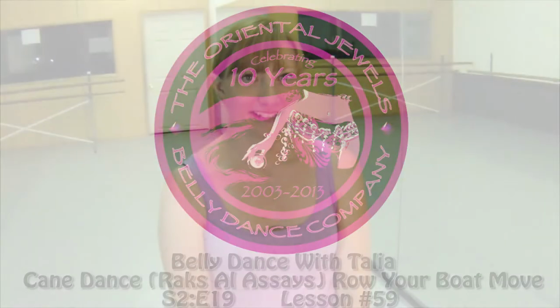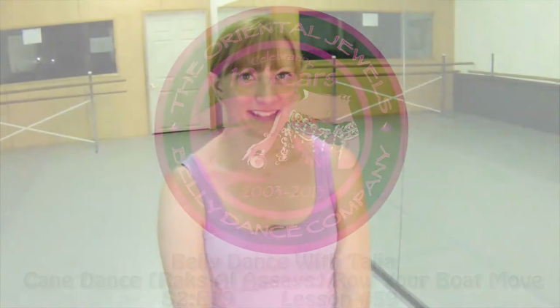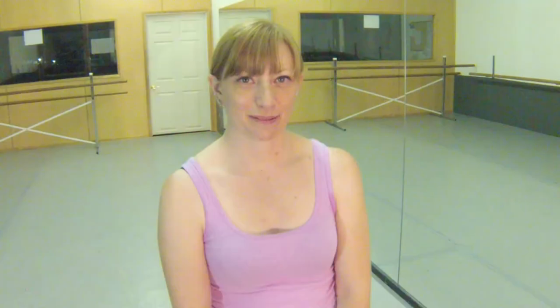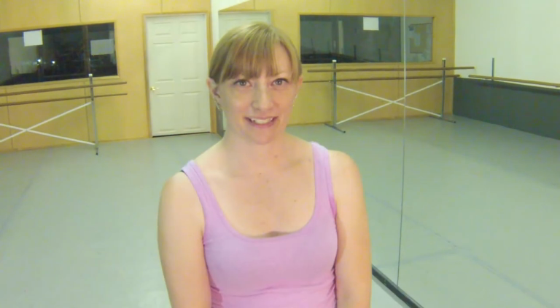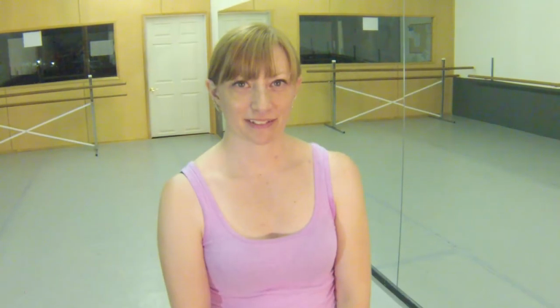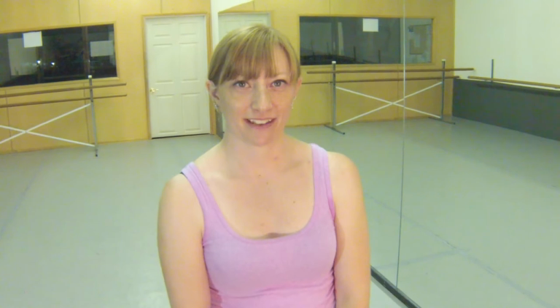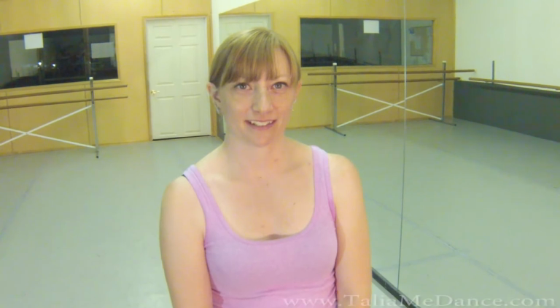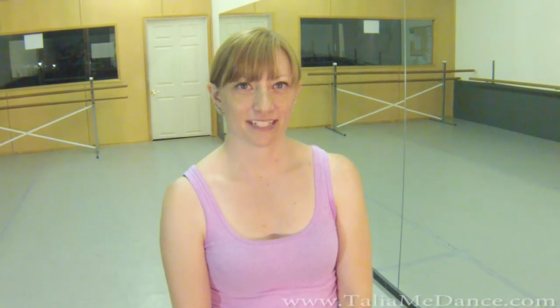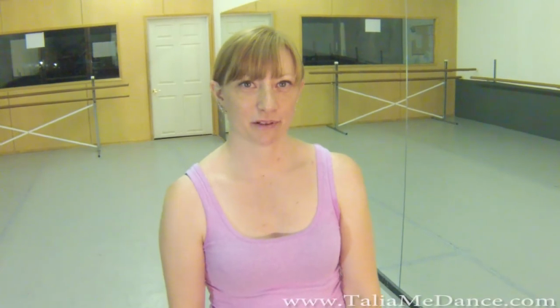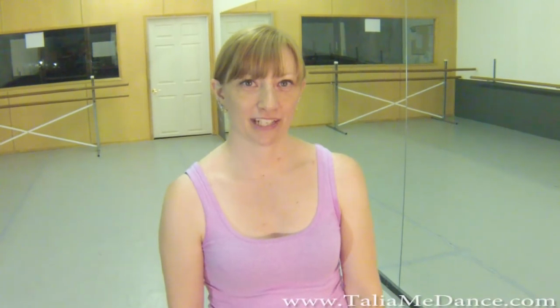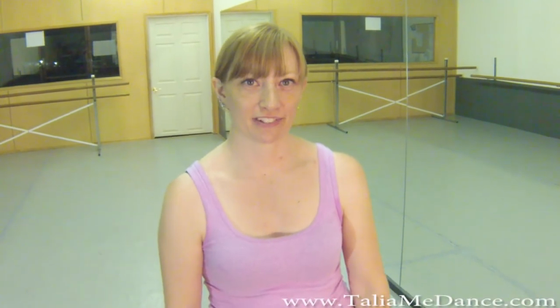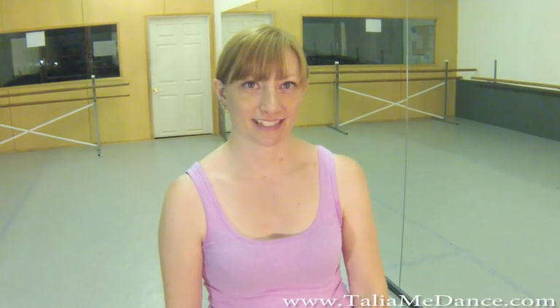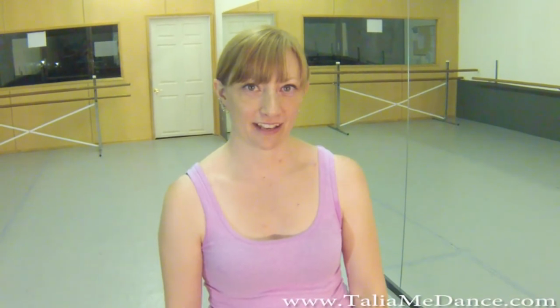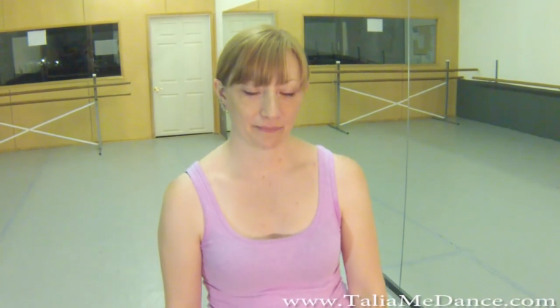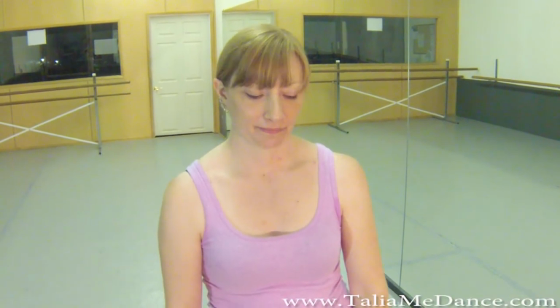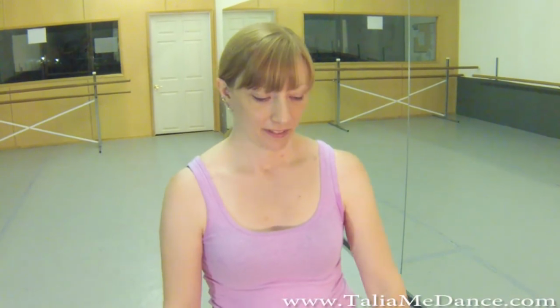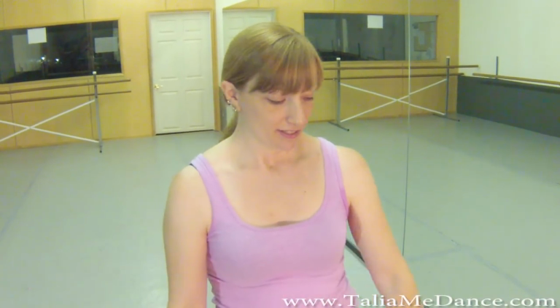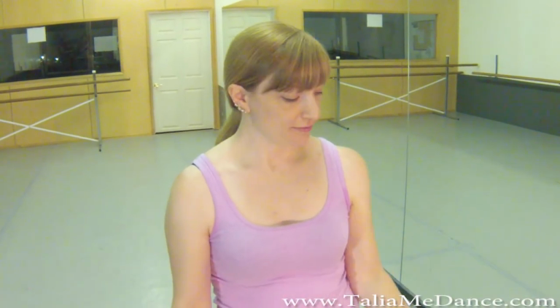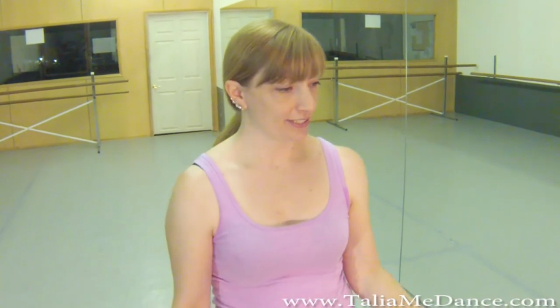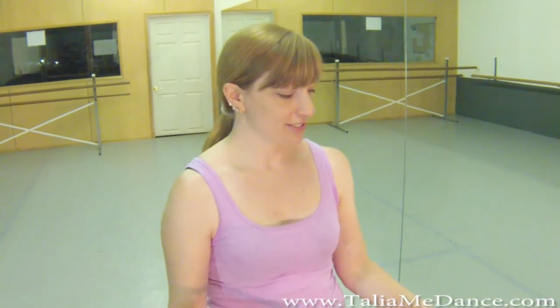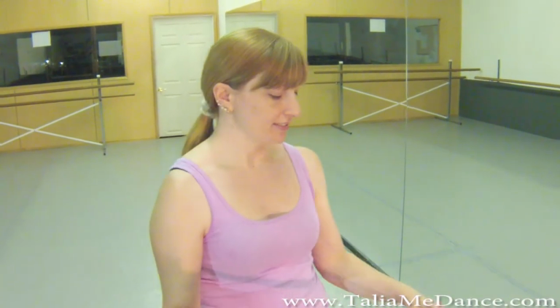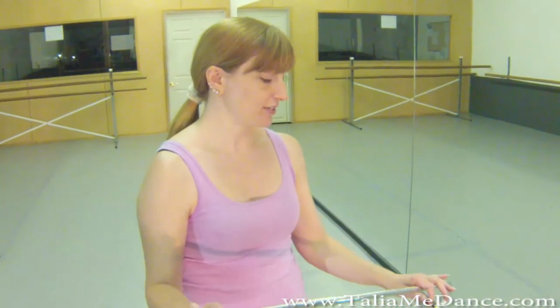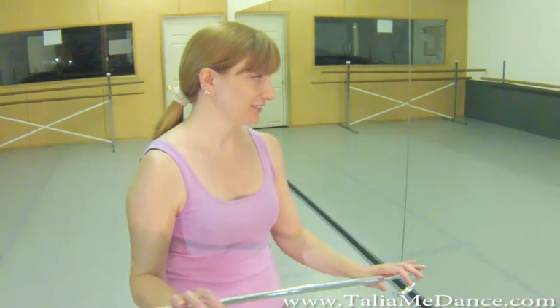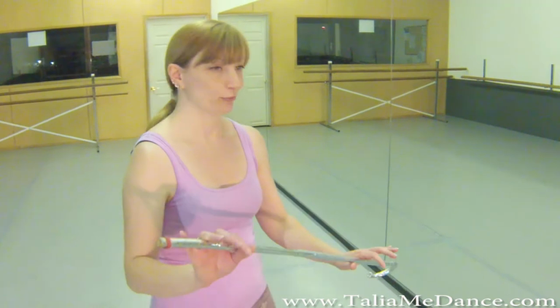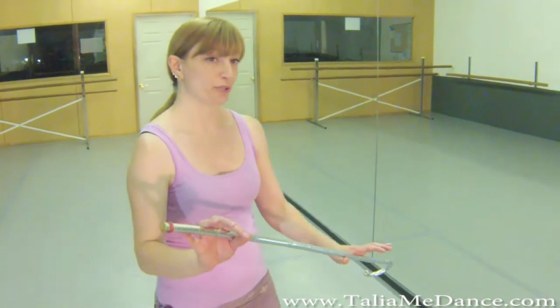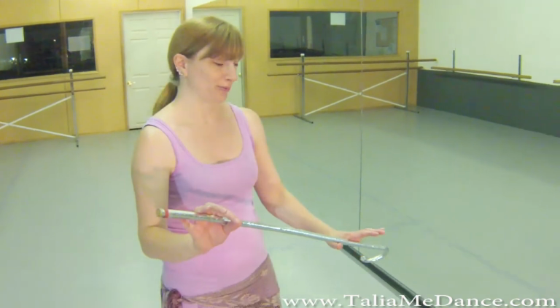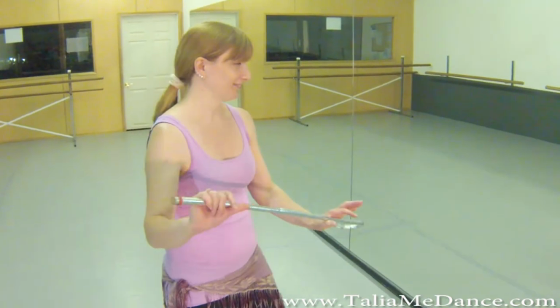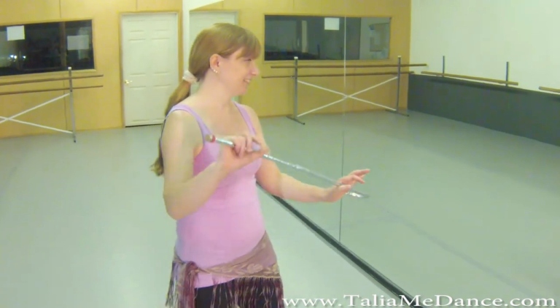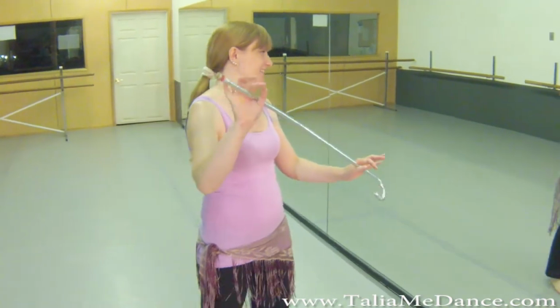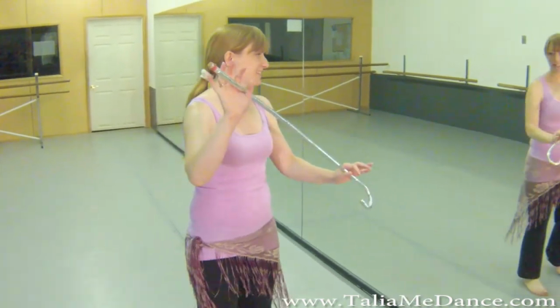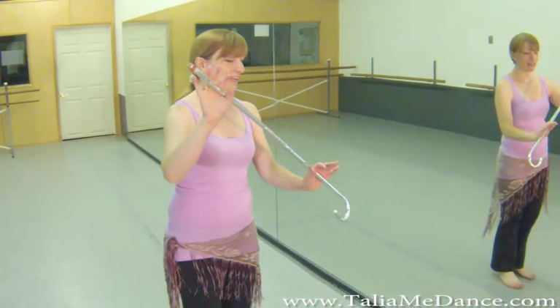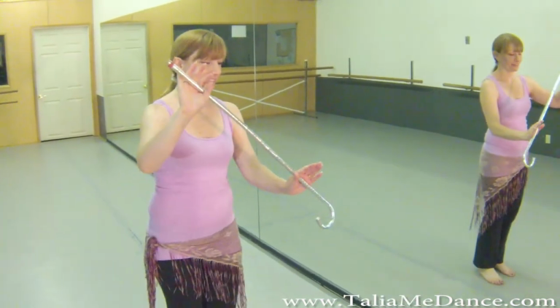Hi, this is Belly Dance with Talia, and today we're working on Roxasaya. The movement we're going to do is called Row Your Boat — that's just what I call it.